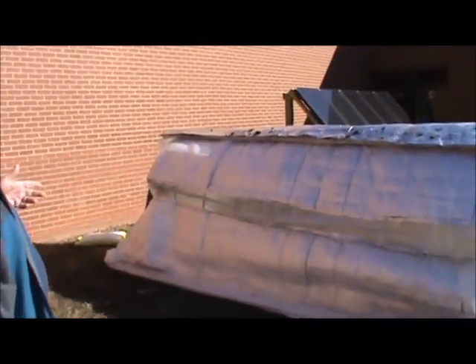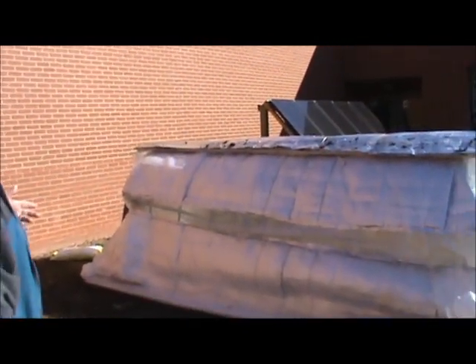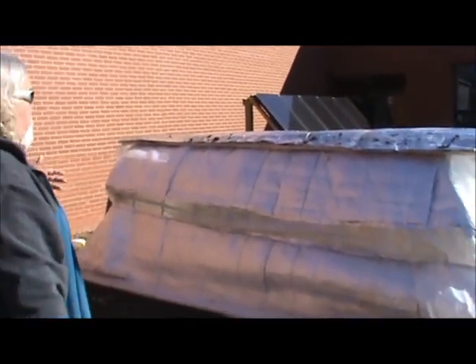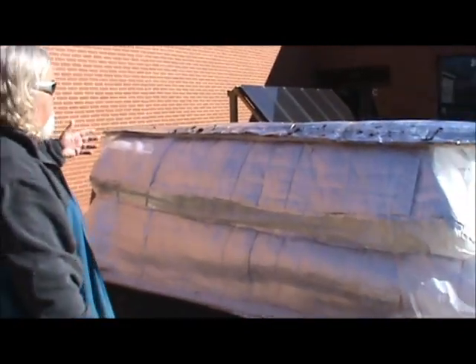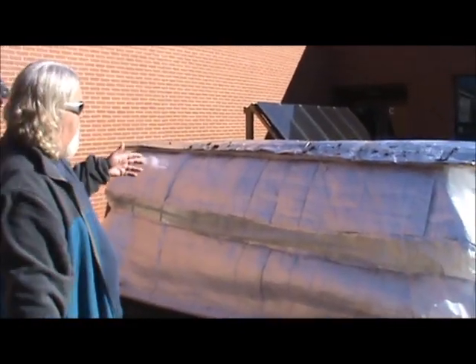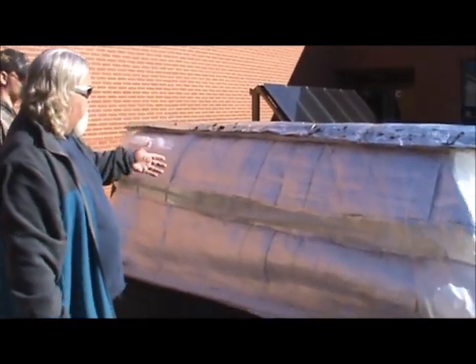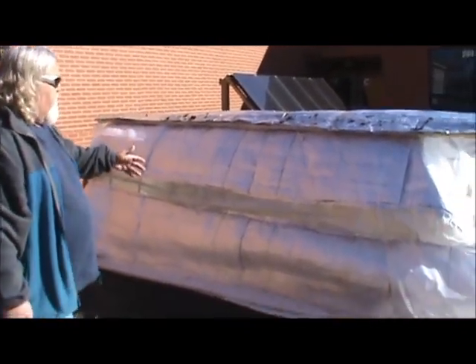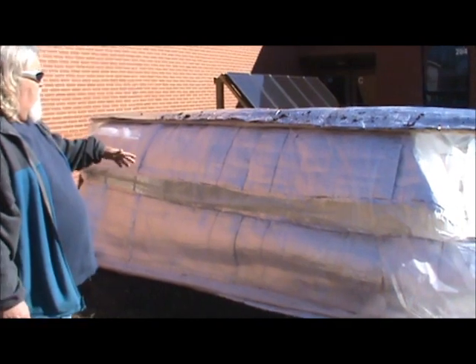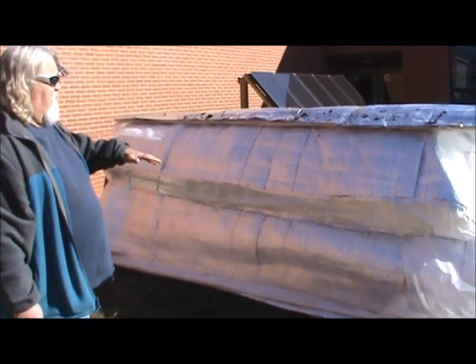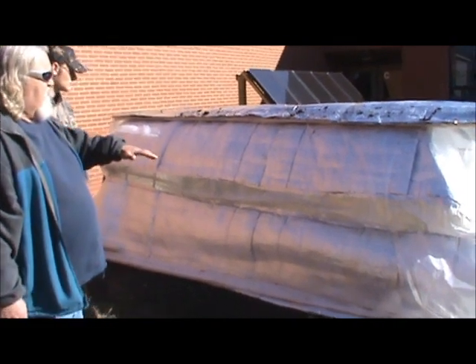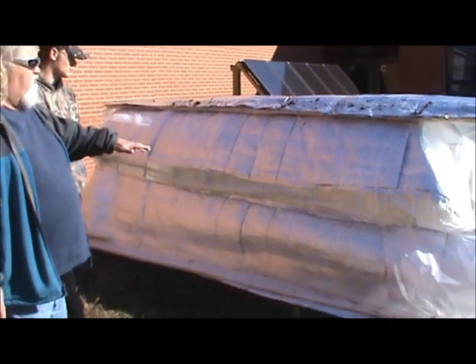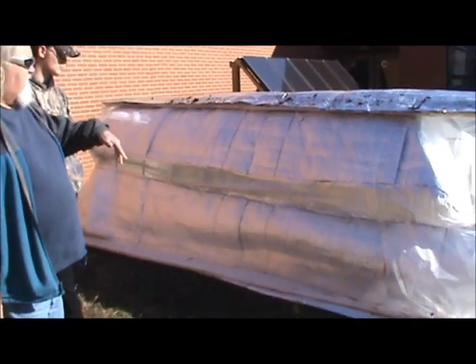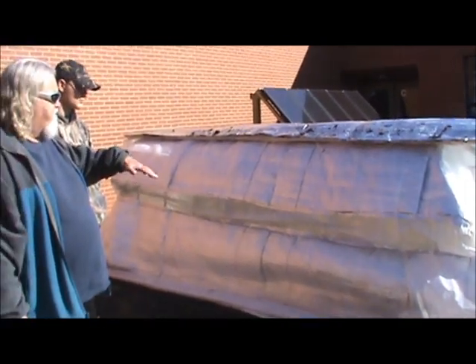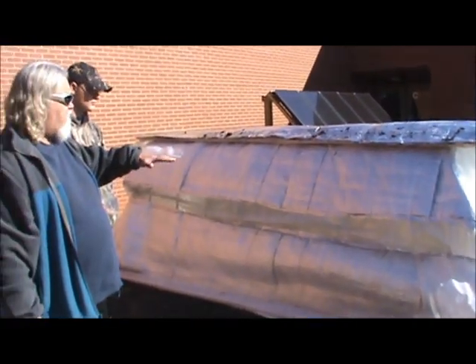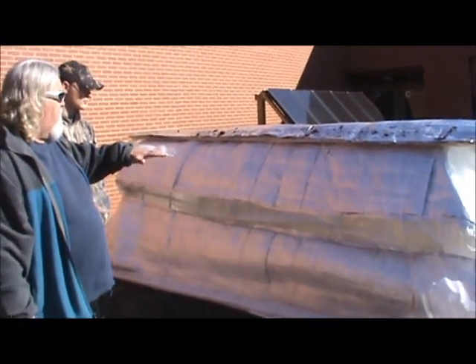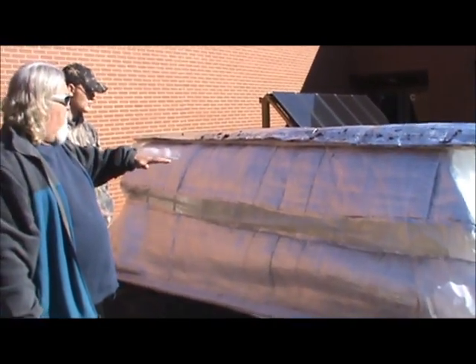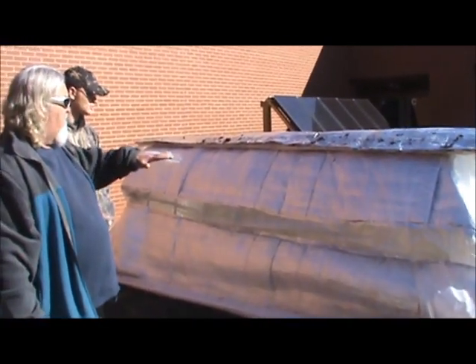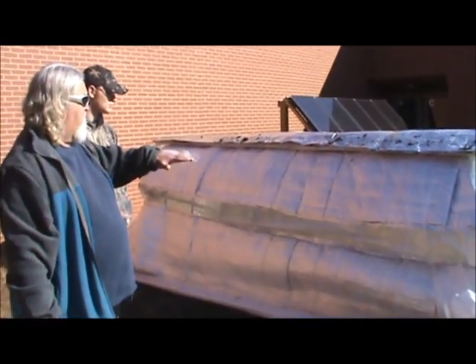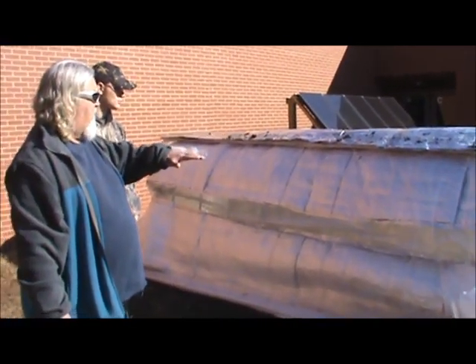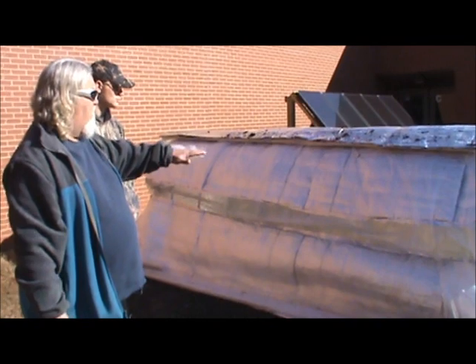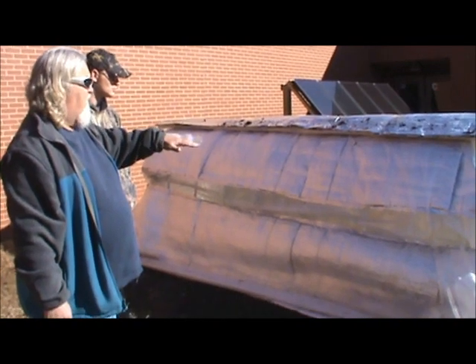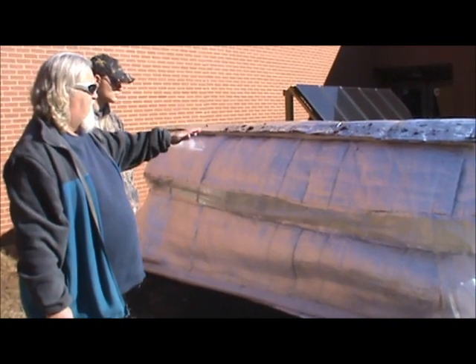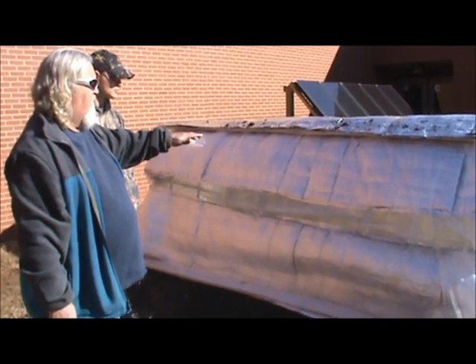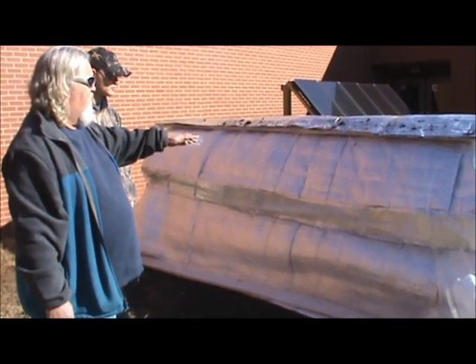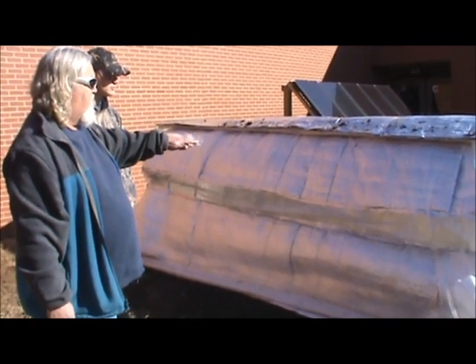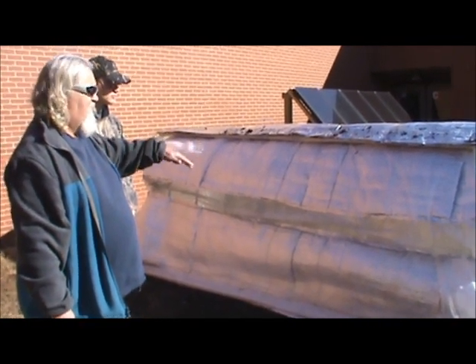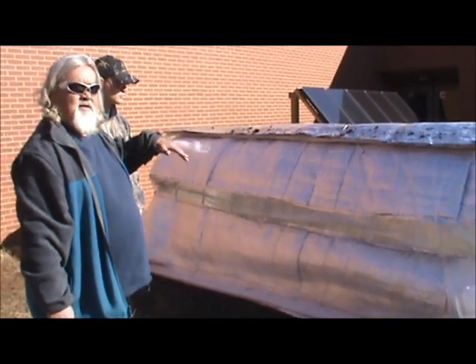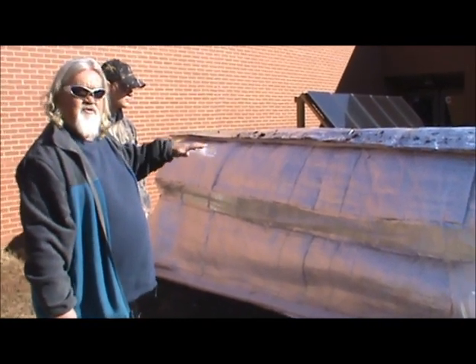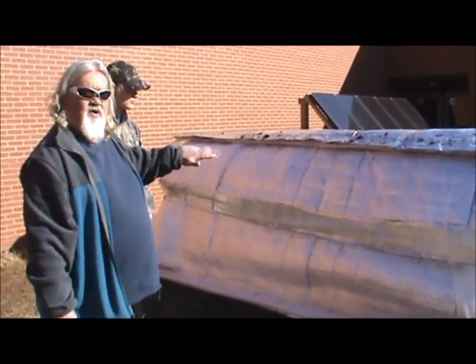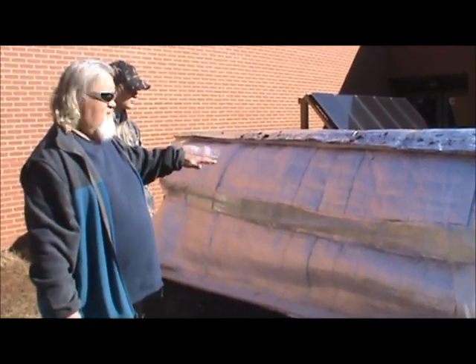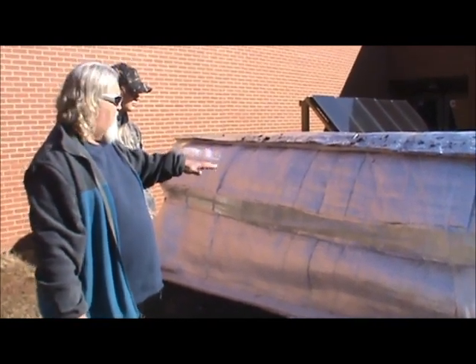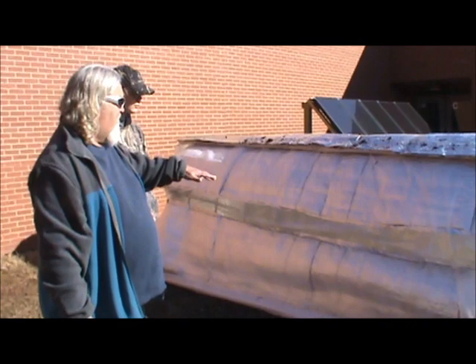This is the hoop garden — you can see this side now because we've got the other side raised up. We have the six mil plastic, and we put double bubble ductwork insulation on it to help insulate it, which gives us an R8 insulation factor.